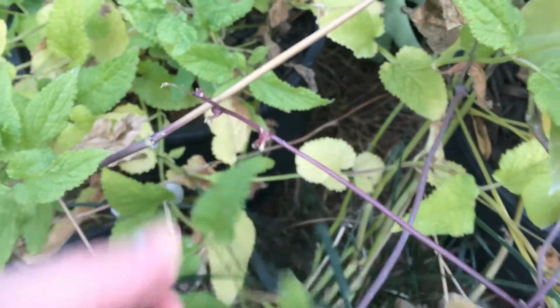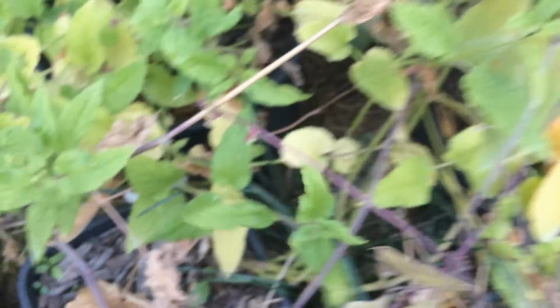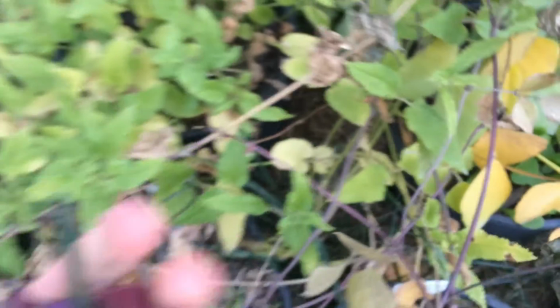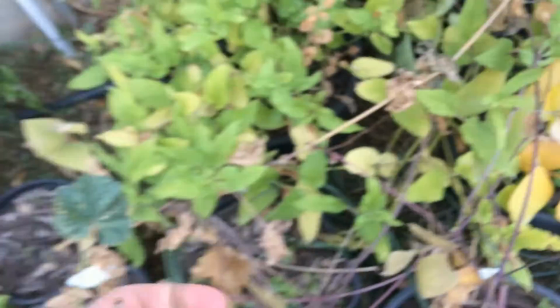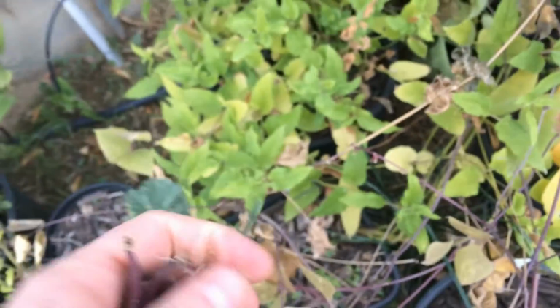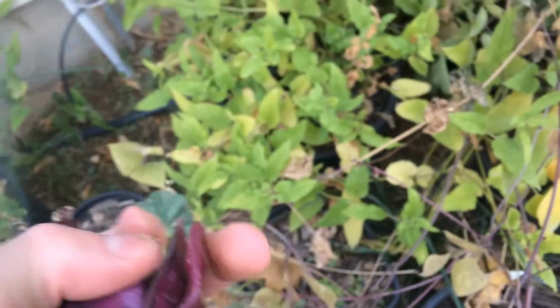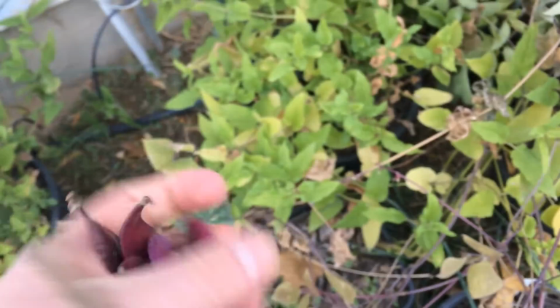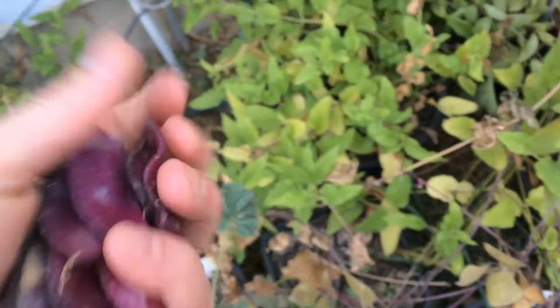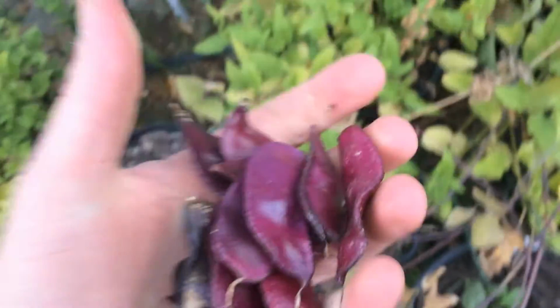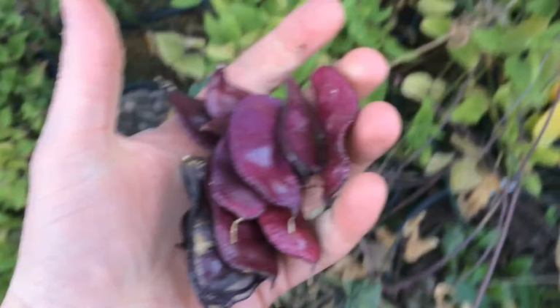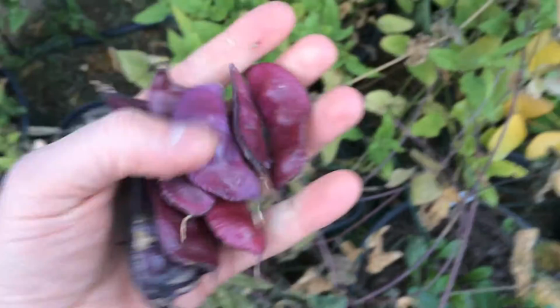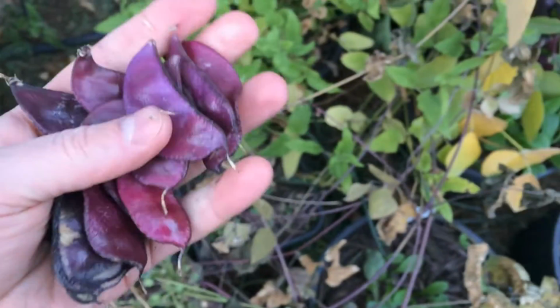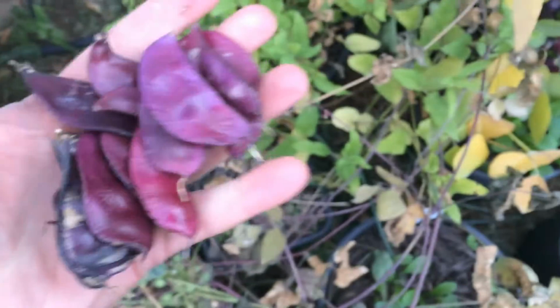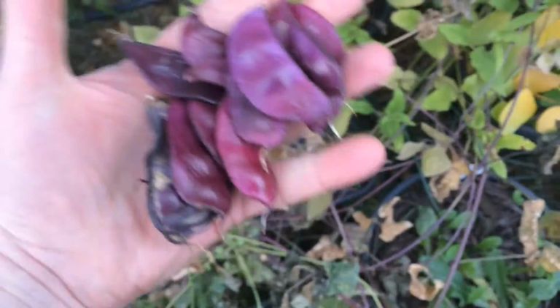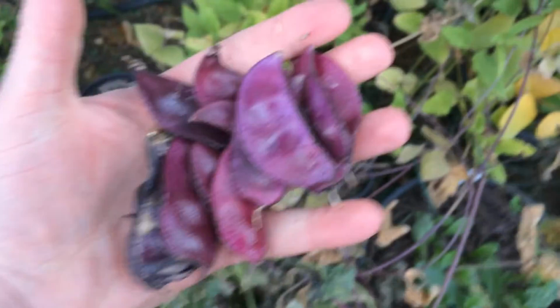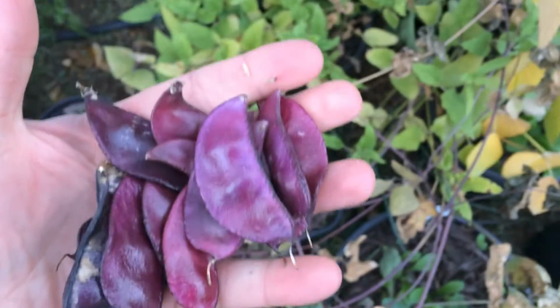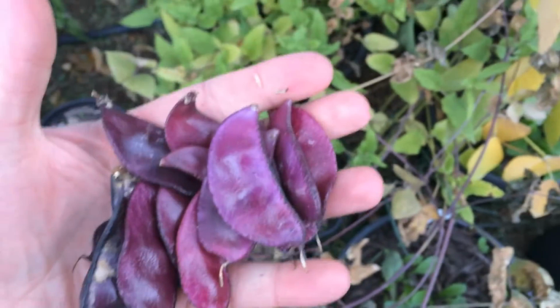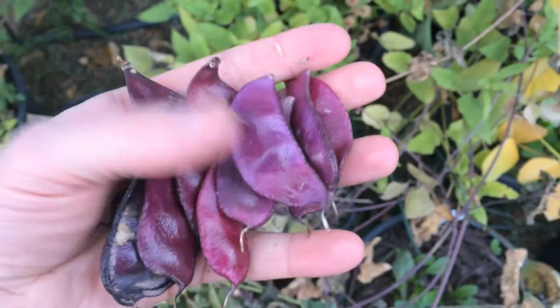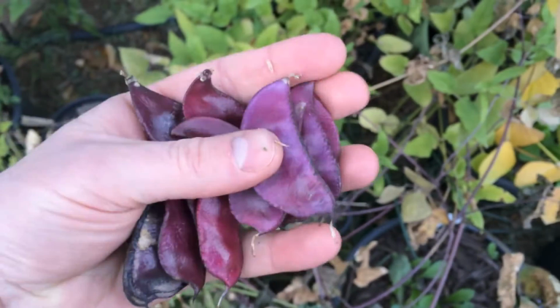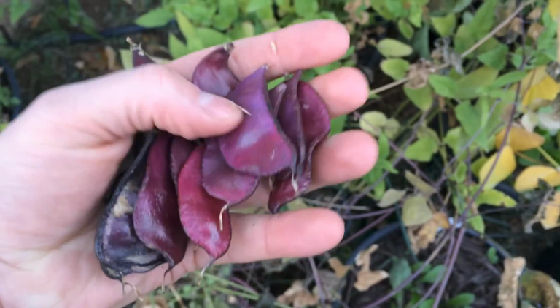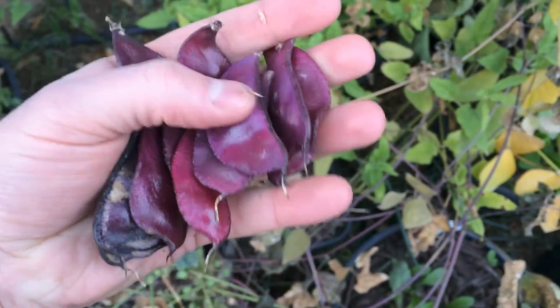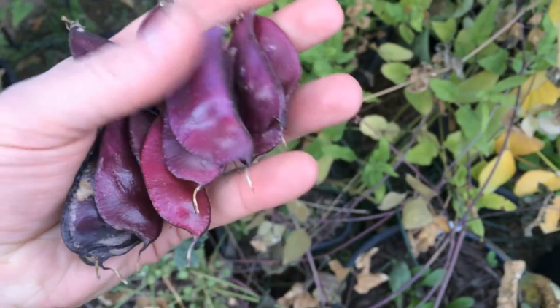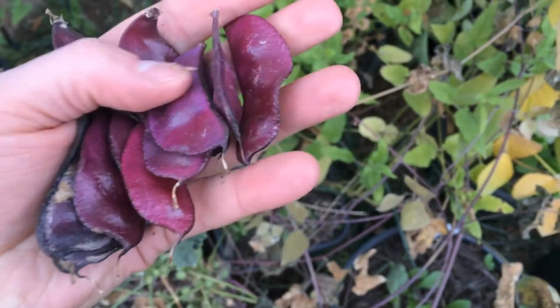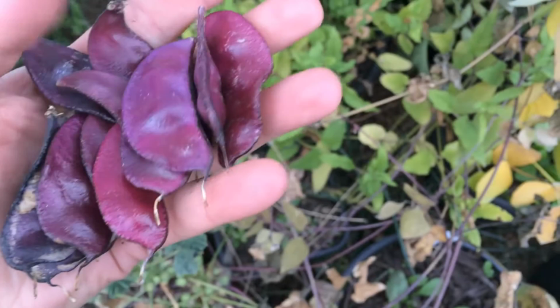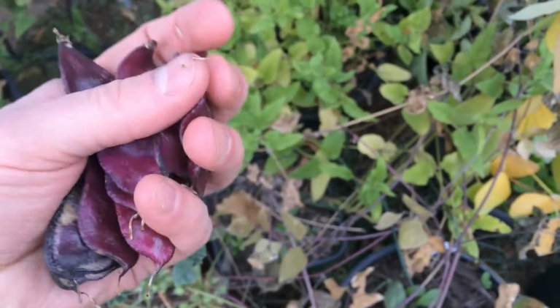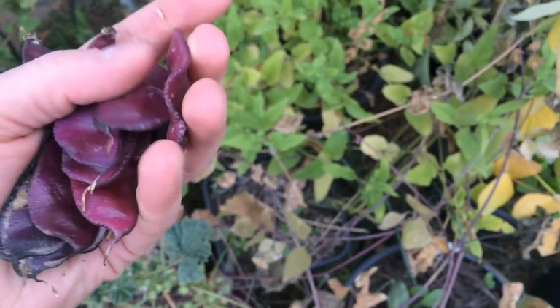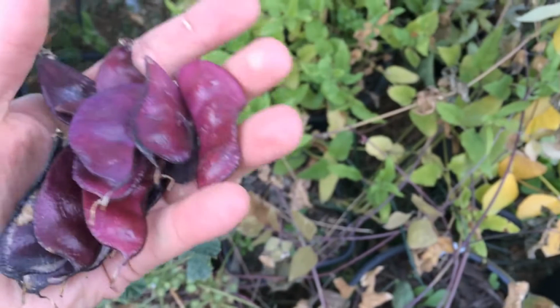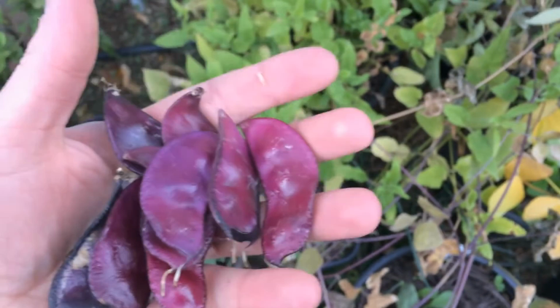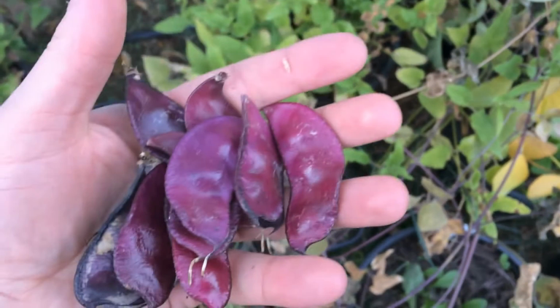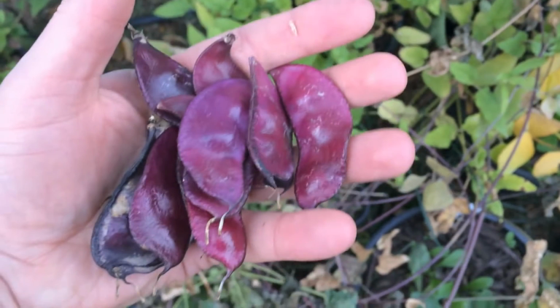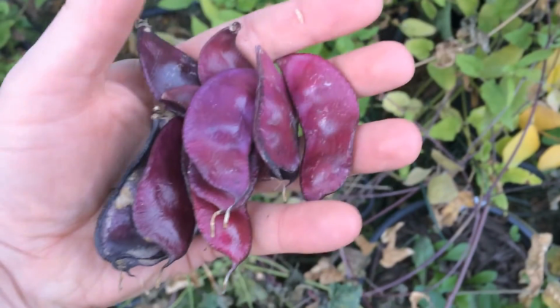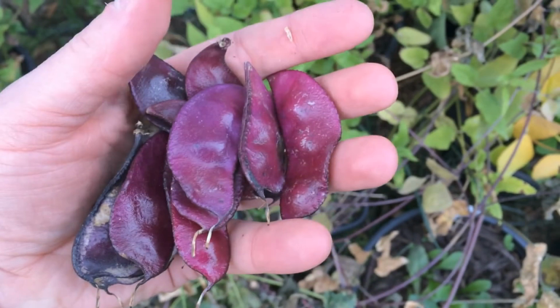I'll go ahead and collect the rest of these. I've got several handfuls of them, and they sure look nice and add color to the yard.